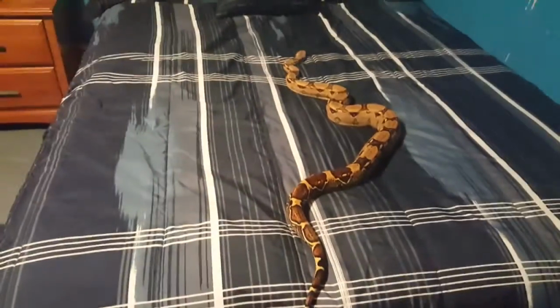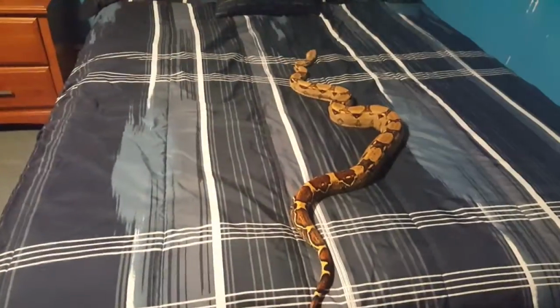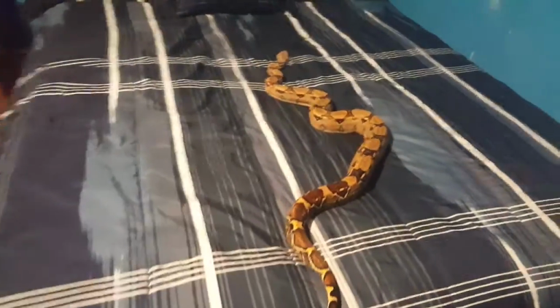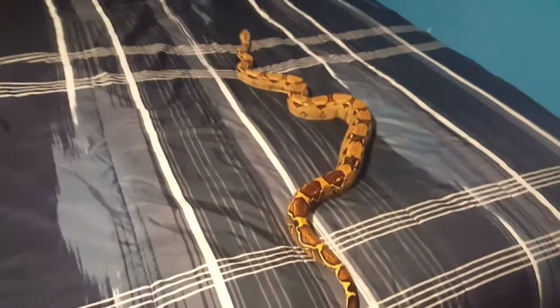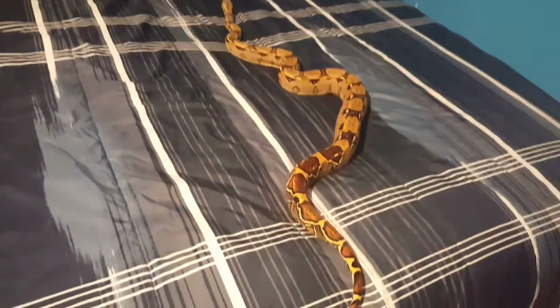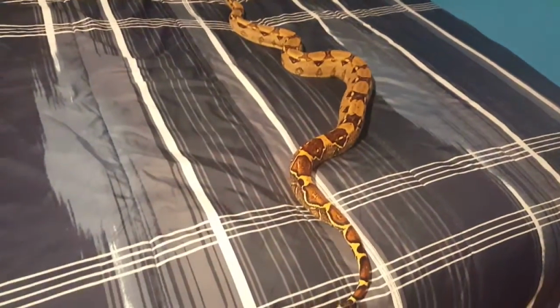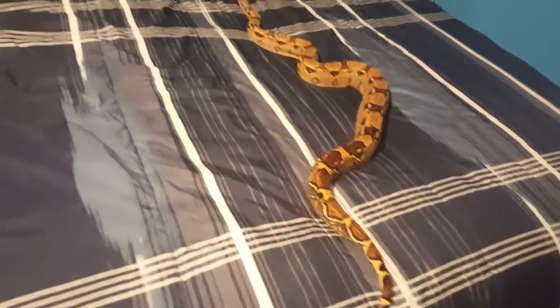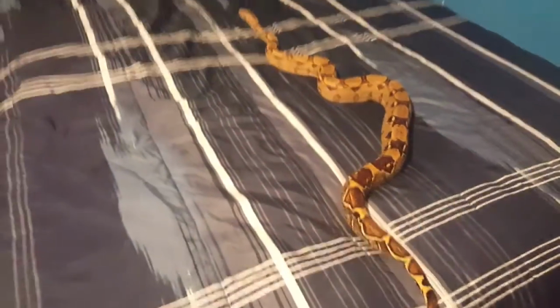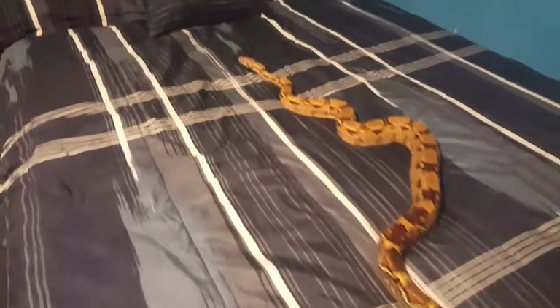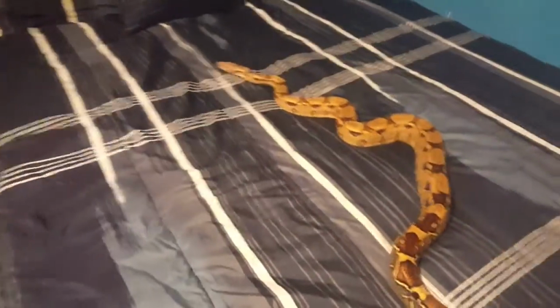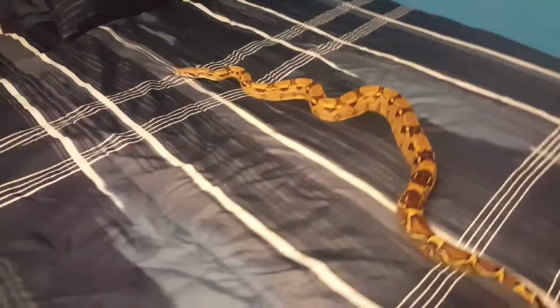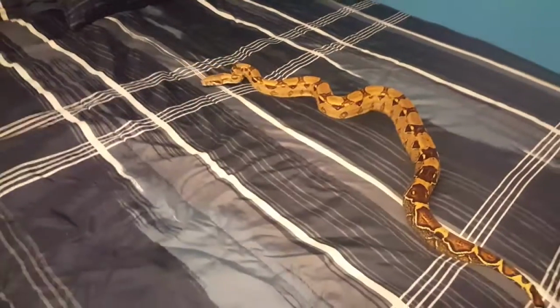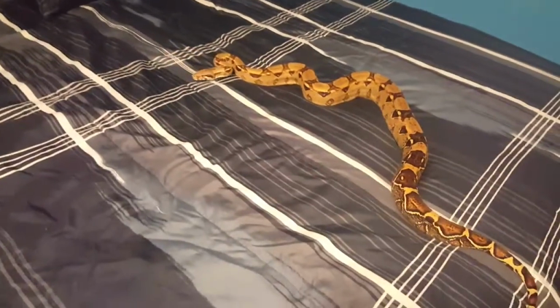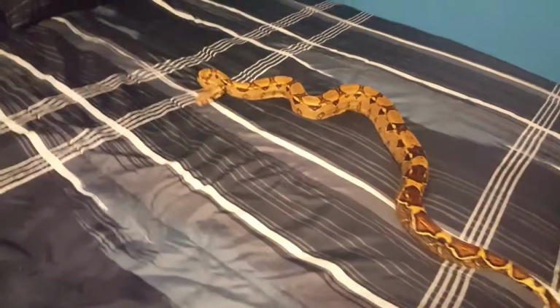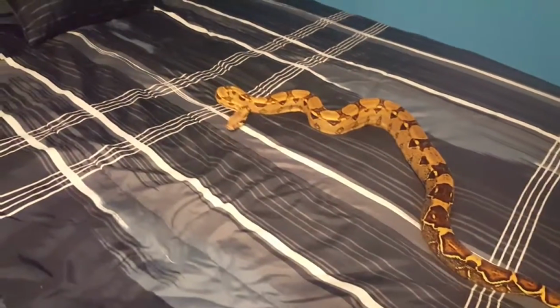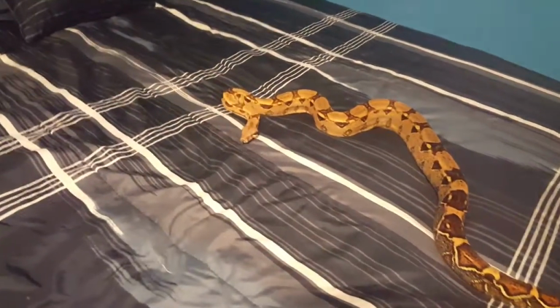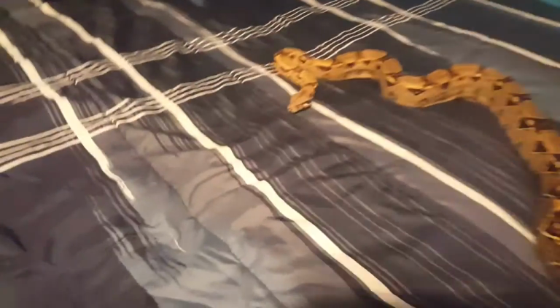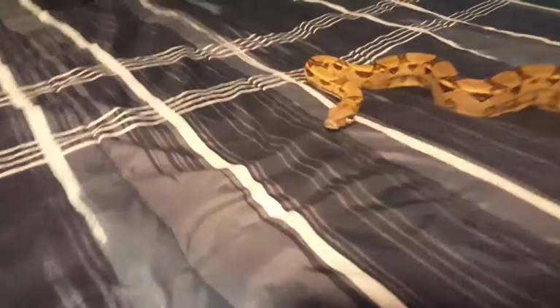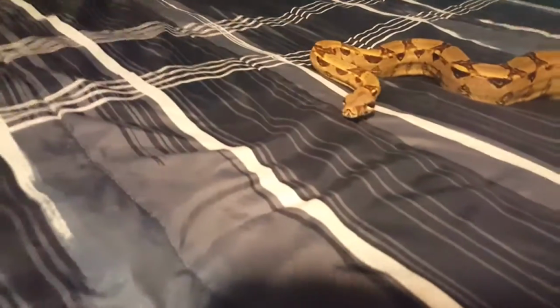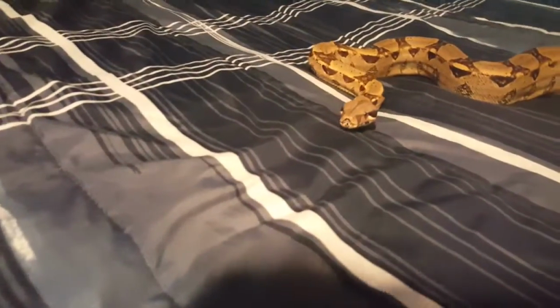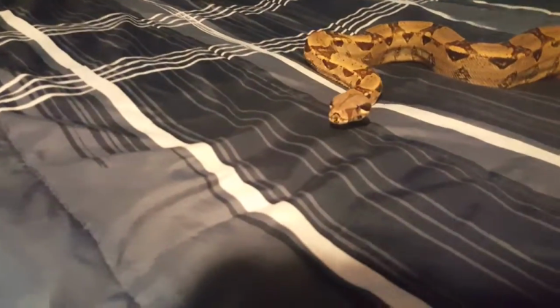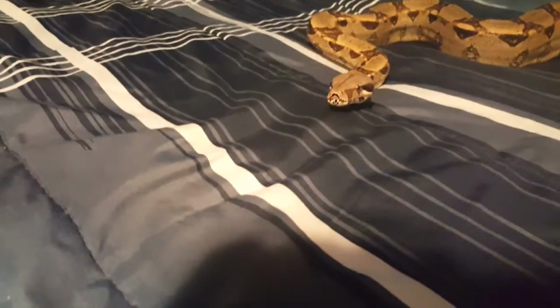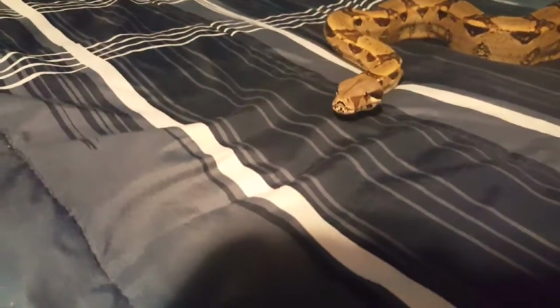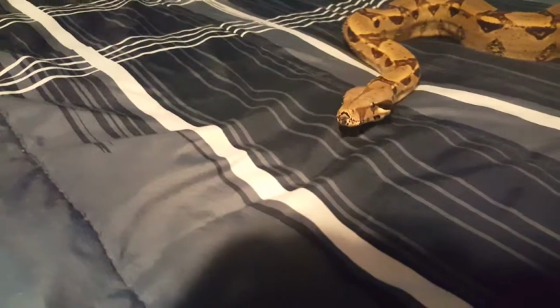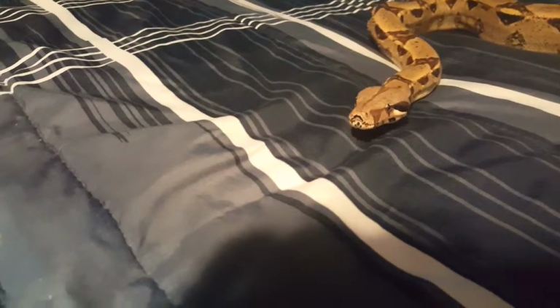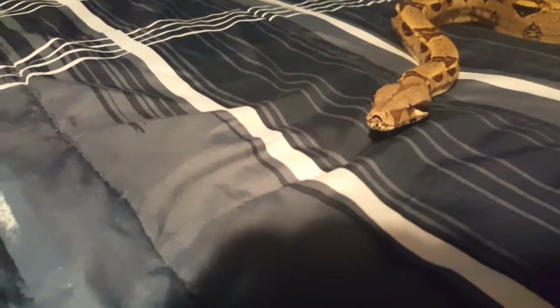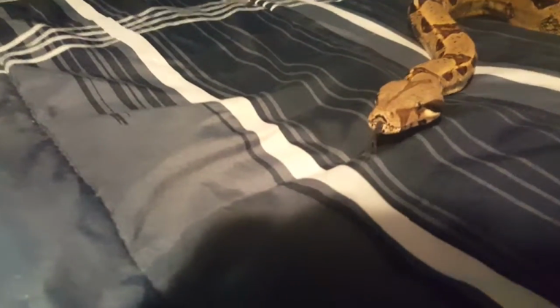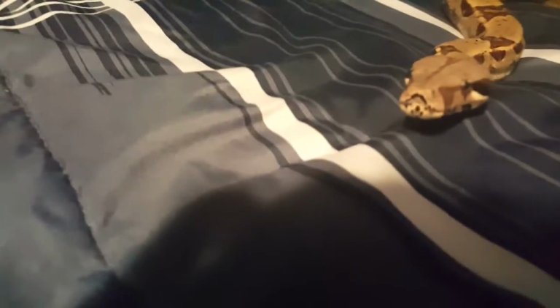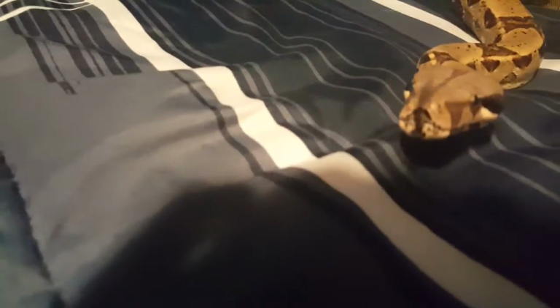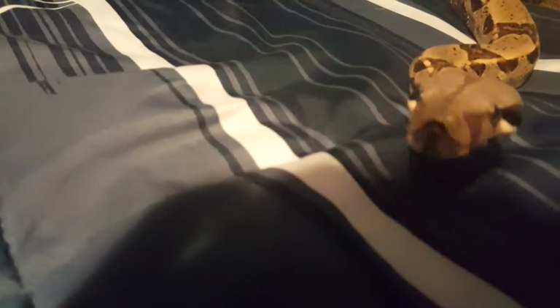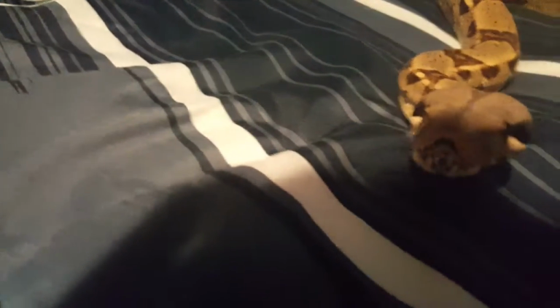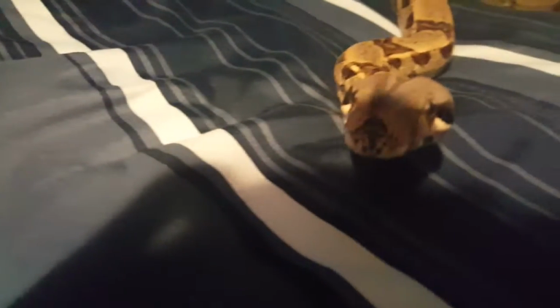After each shed she gets a little bigger, which I know is the concept, but you can really tell with her. She's a really good eater, well behaved, and not camera shy.